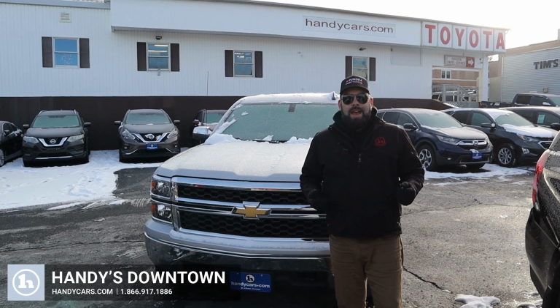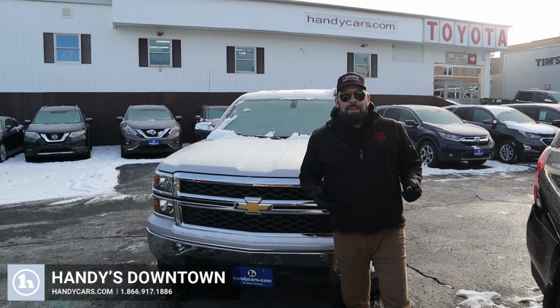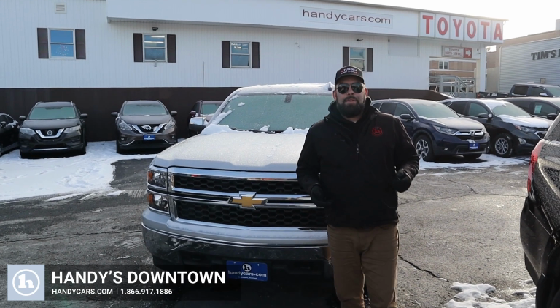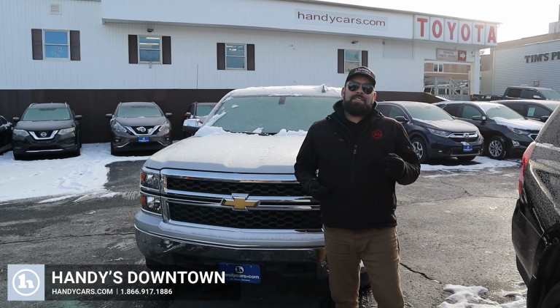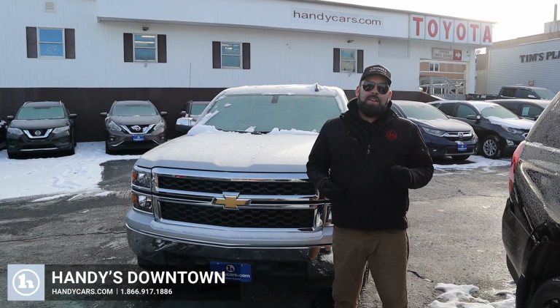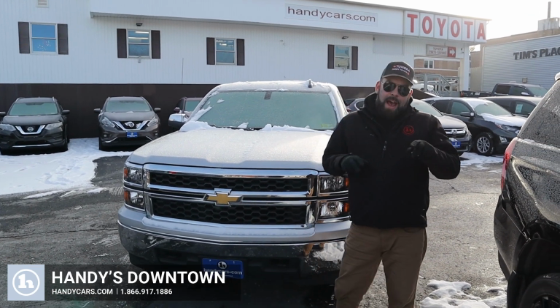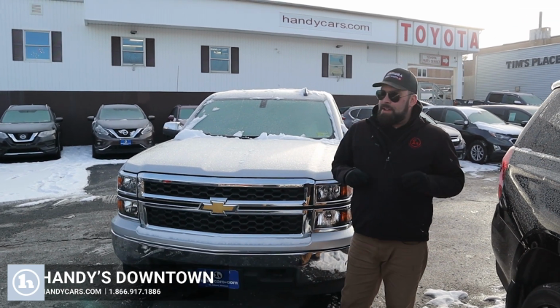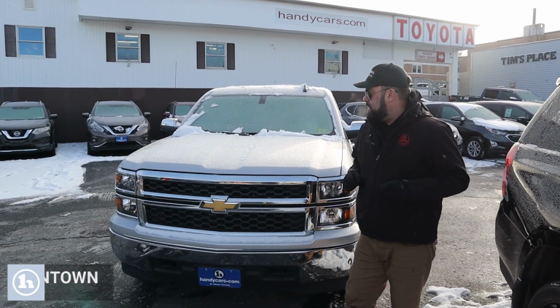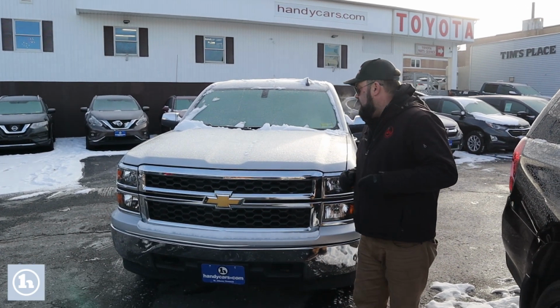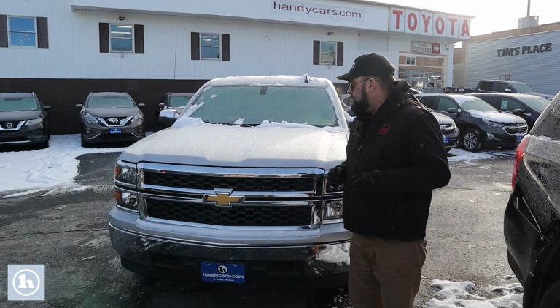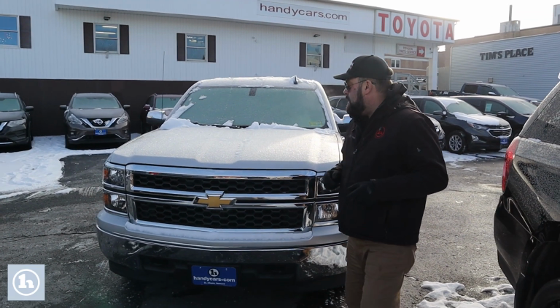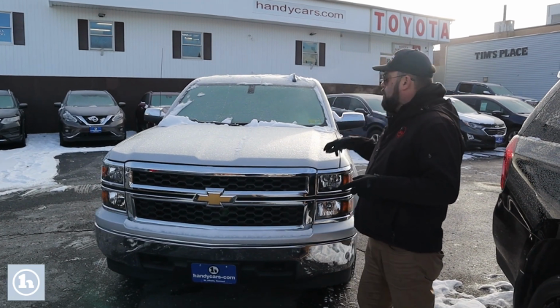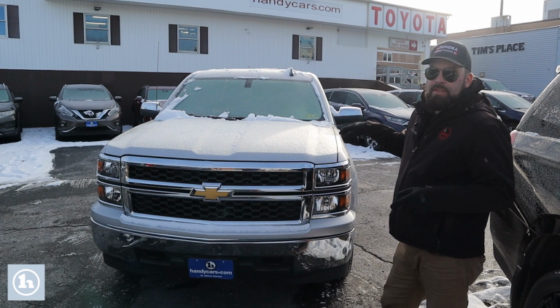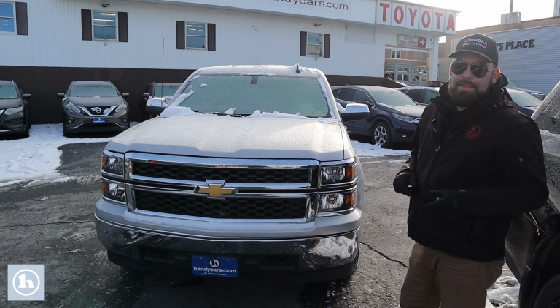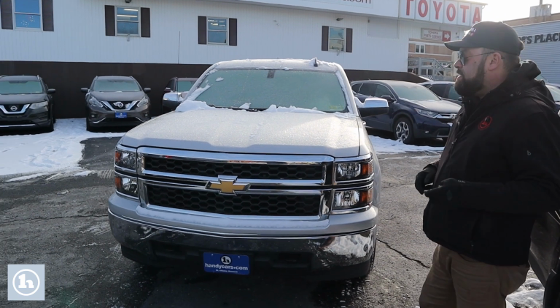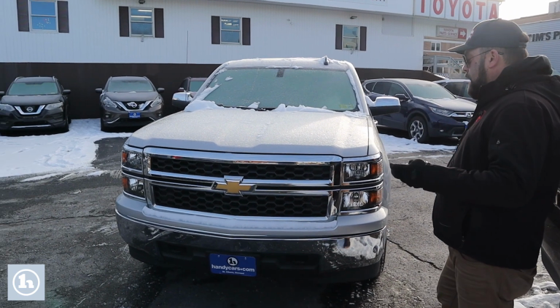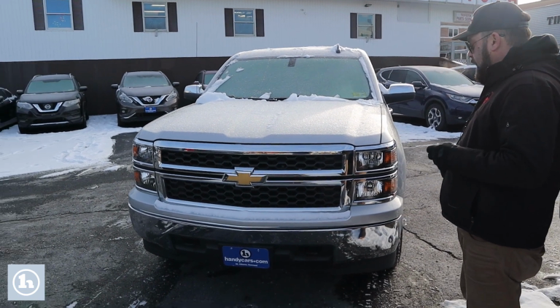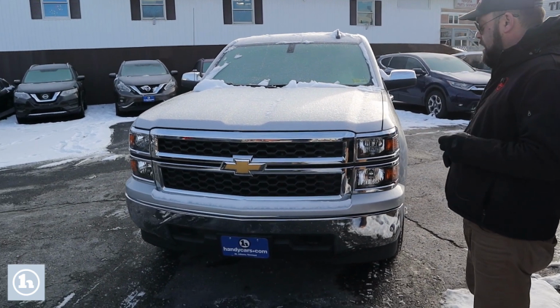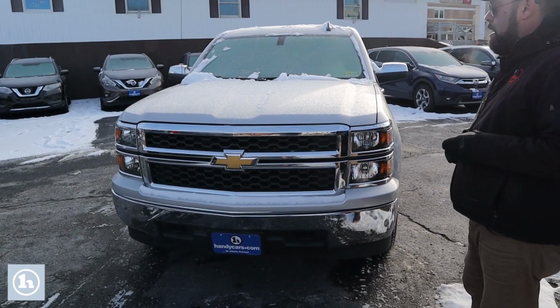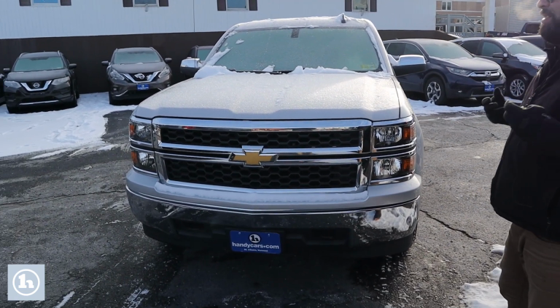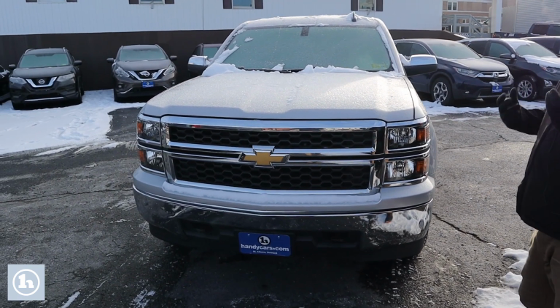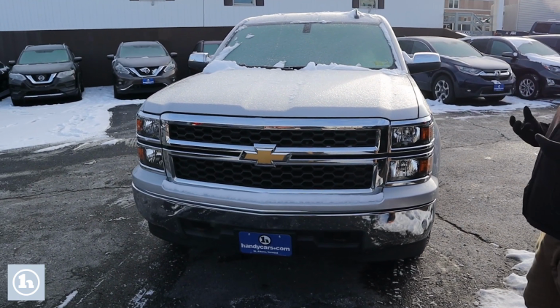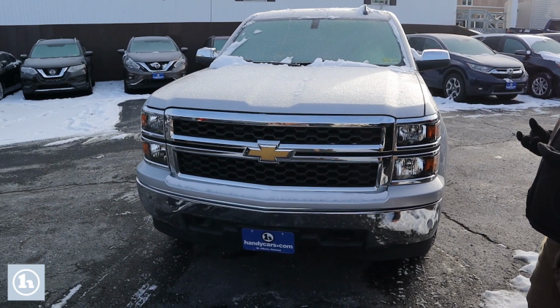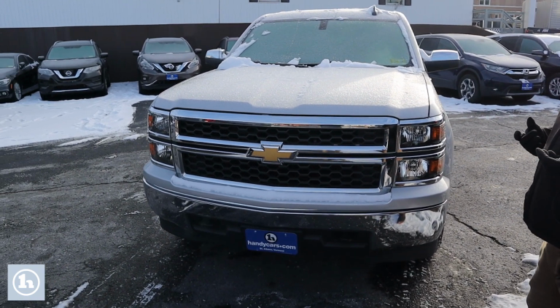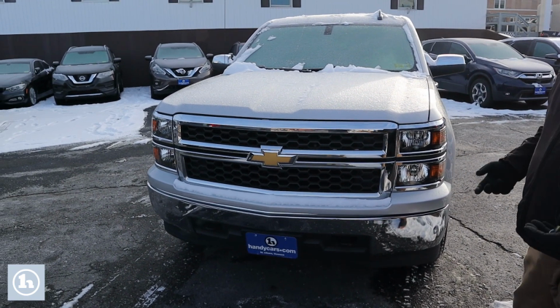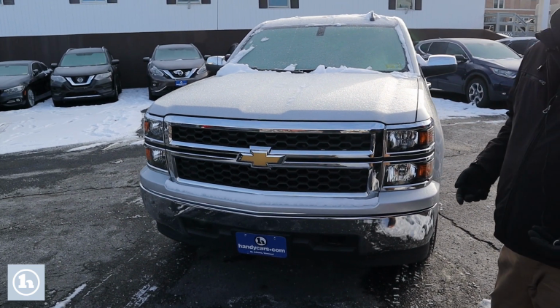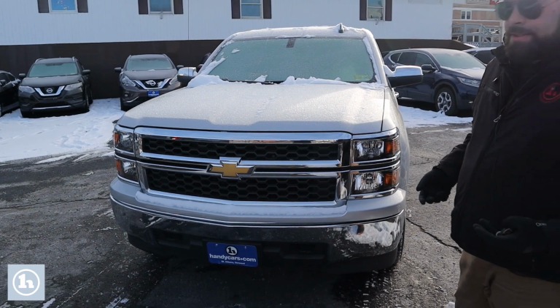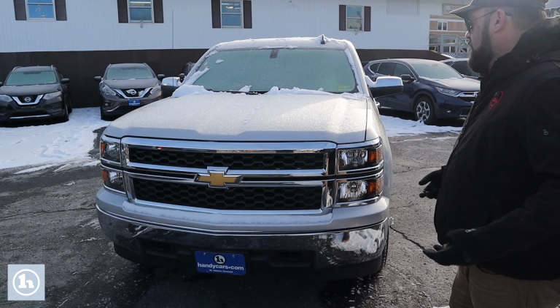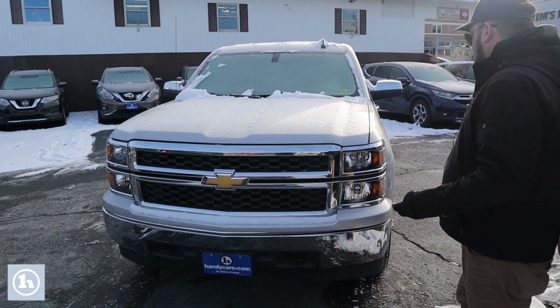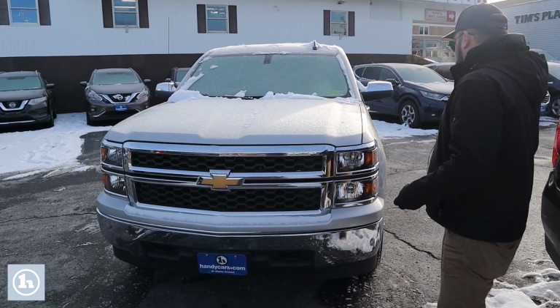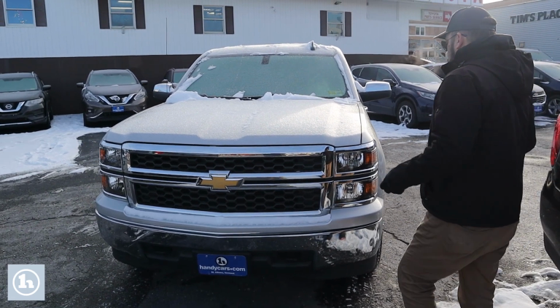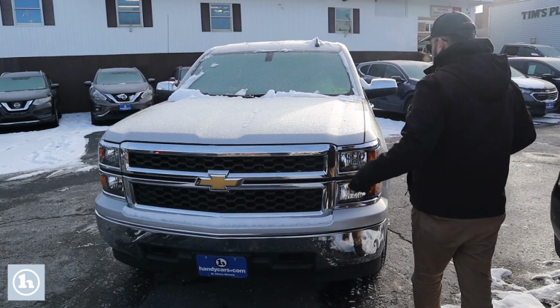Hey Richard, how you doing? Zach Sanders here. As we discussed yesterday, here is a video for you on this 2015 Silverado I've got right here. The big thing on this is 61,000 miles — obviously super low mileage.